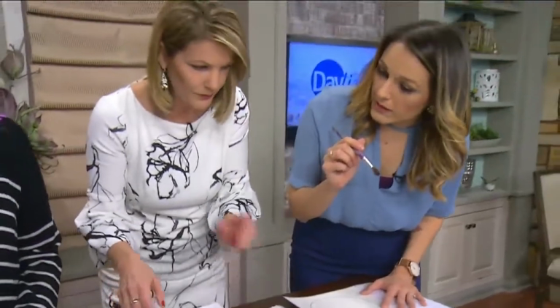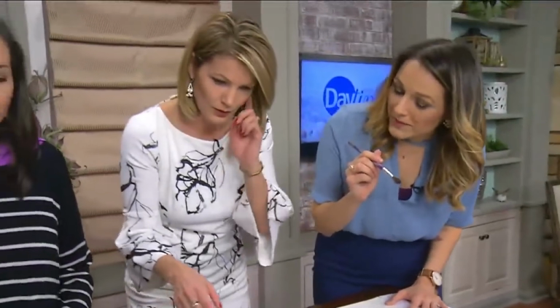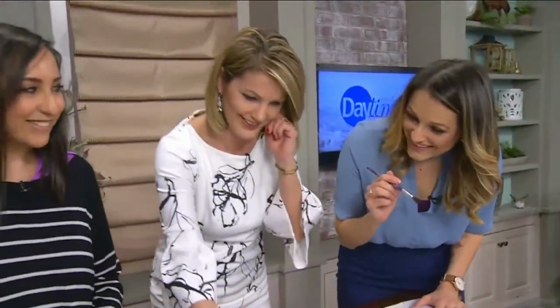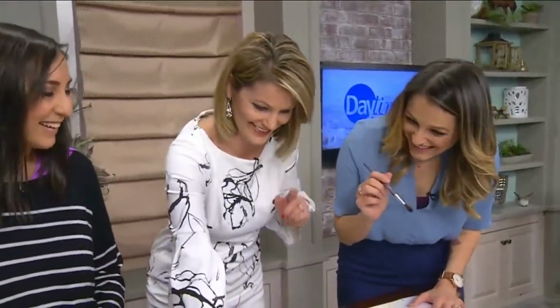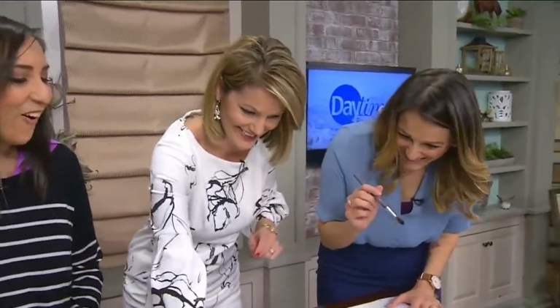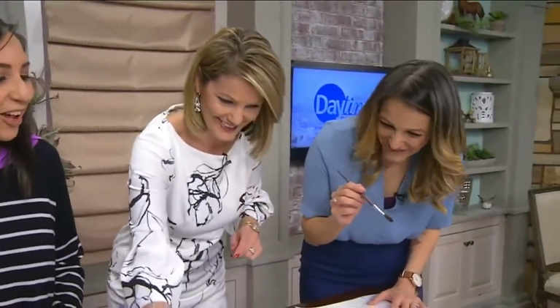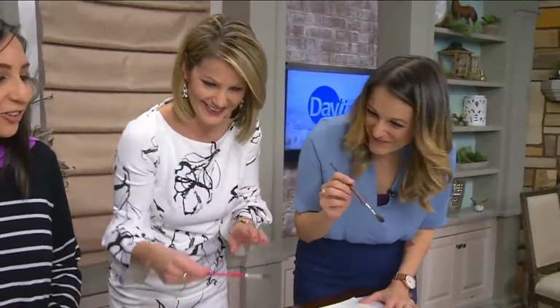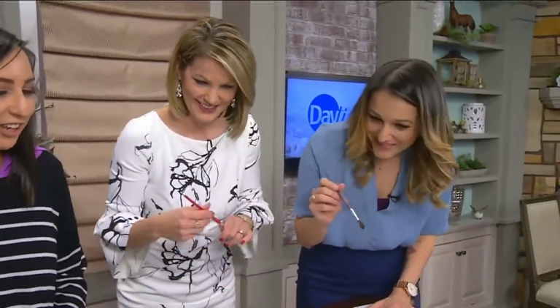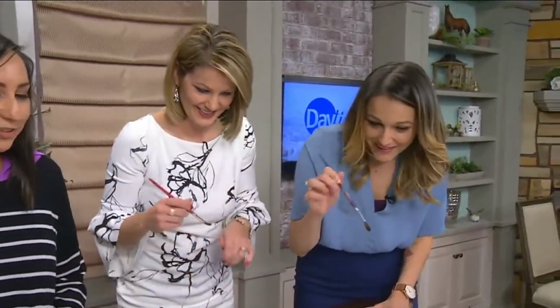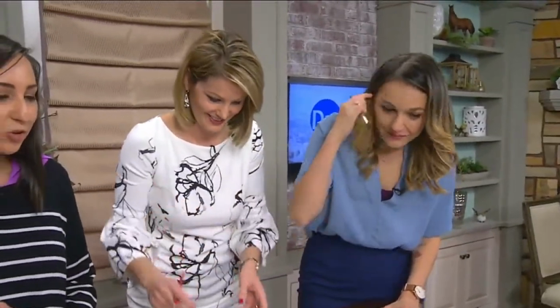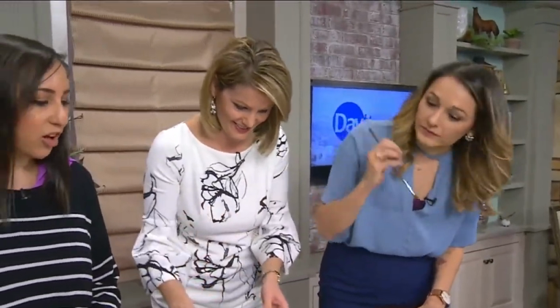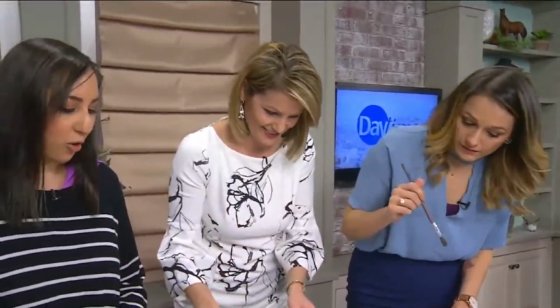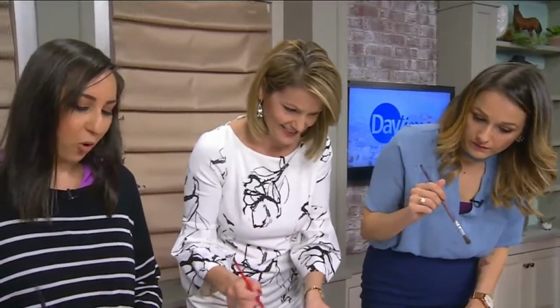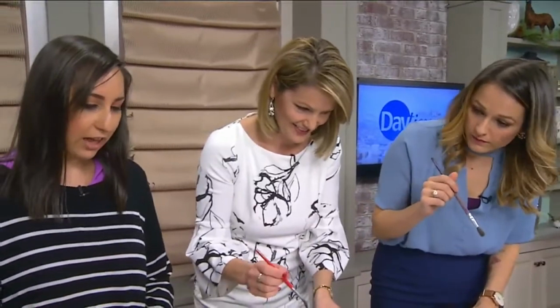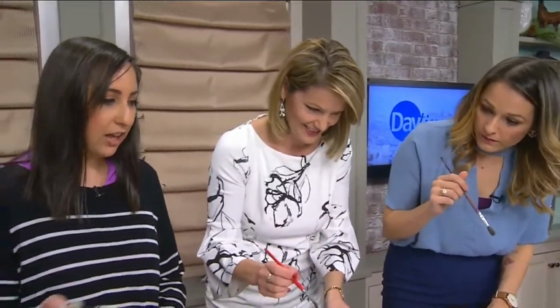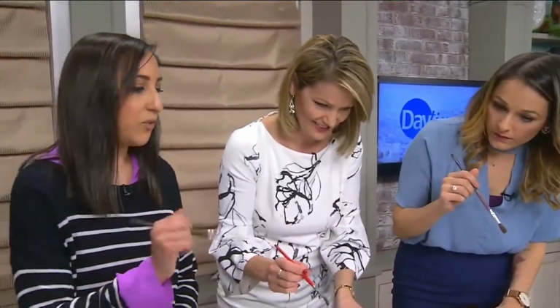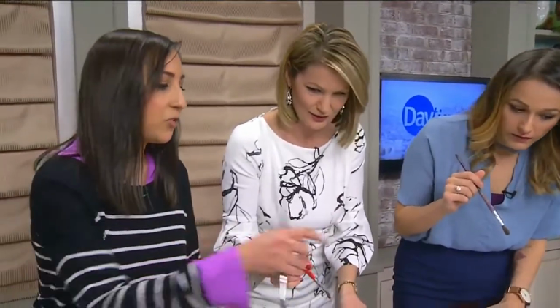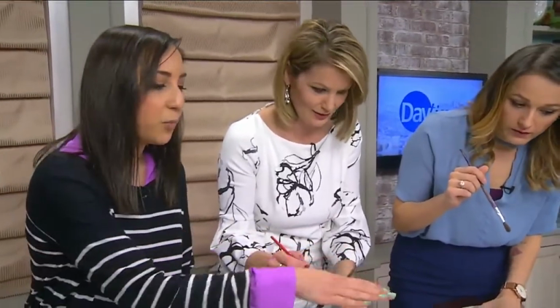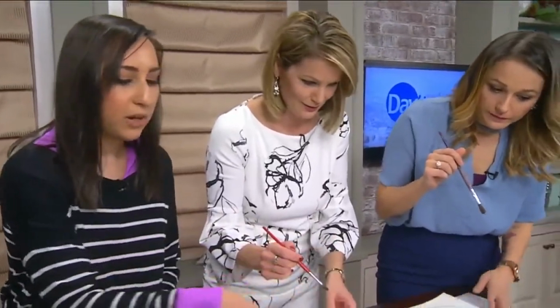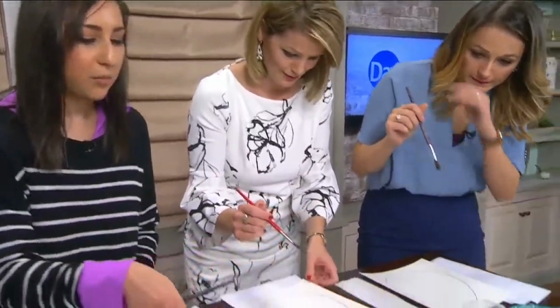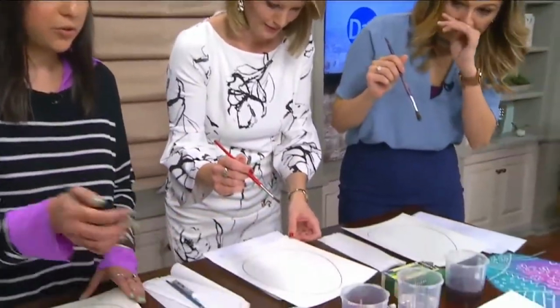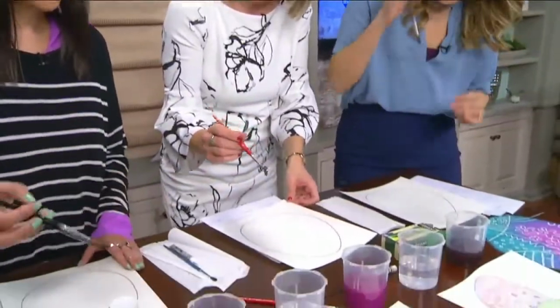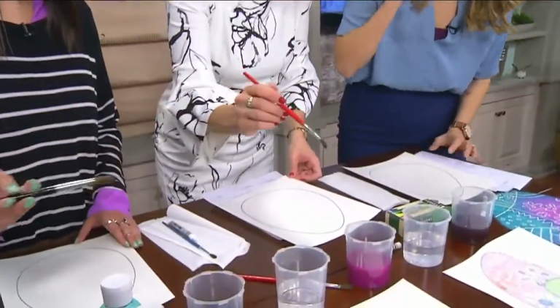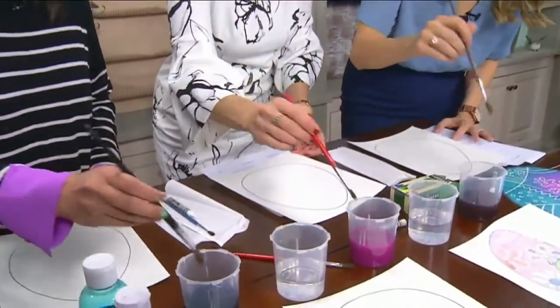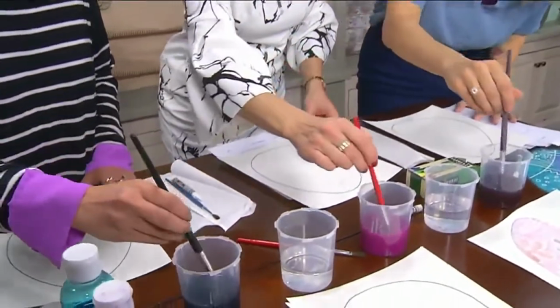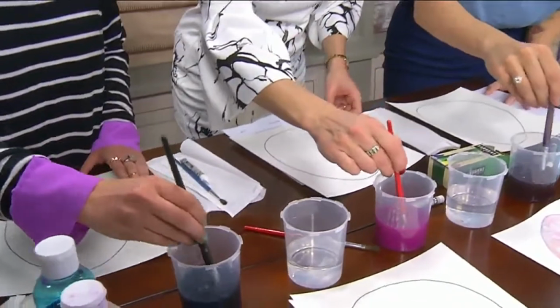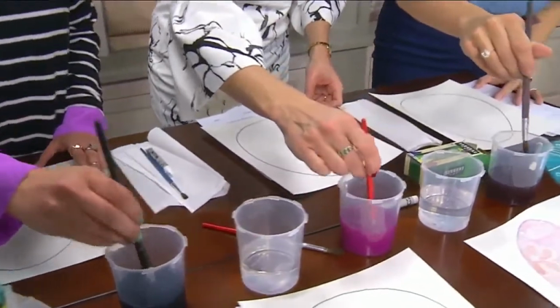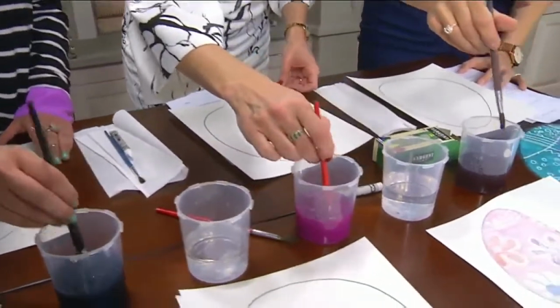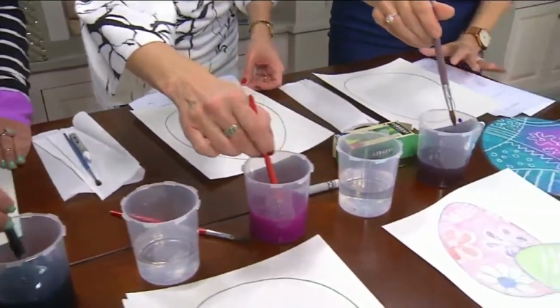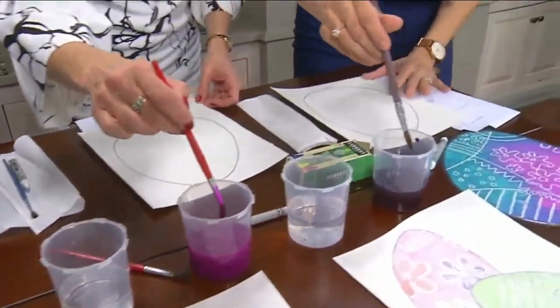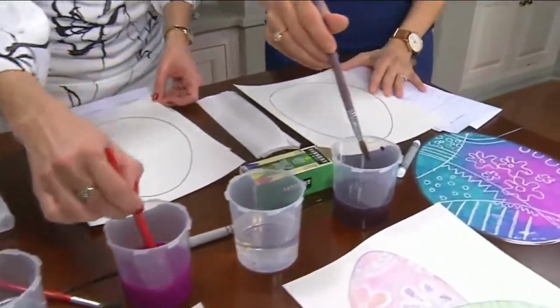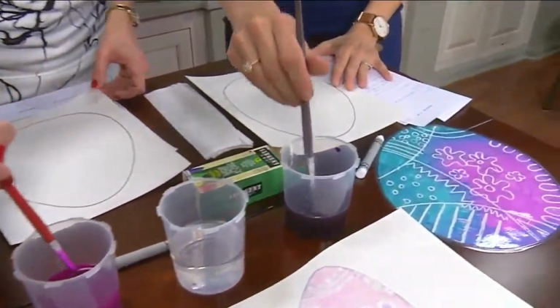So next, all you have to do is brush the watercolor over the whole egg. We have three colors: we have purple, pink, and blue. So you can just pick your color. The middle cup is water just to clean off your brushes if you need to.